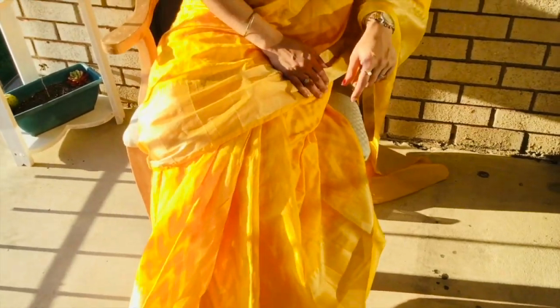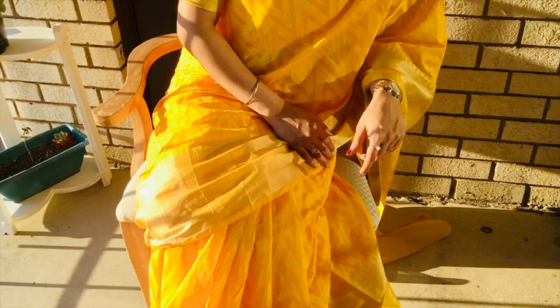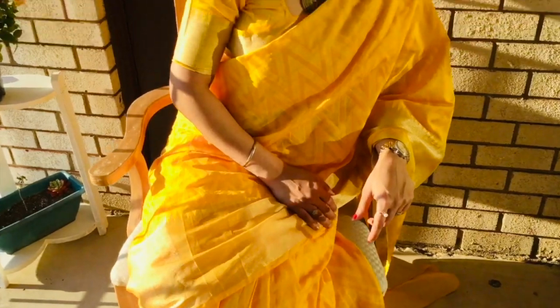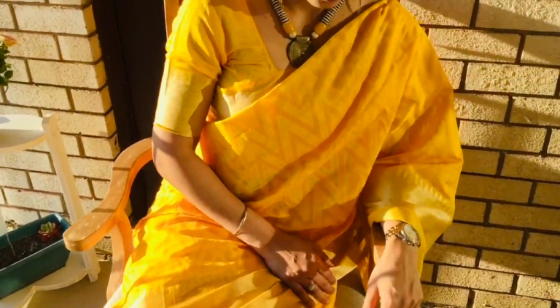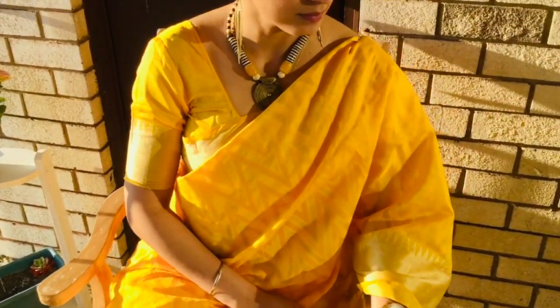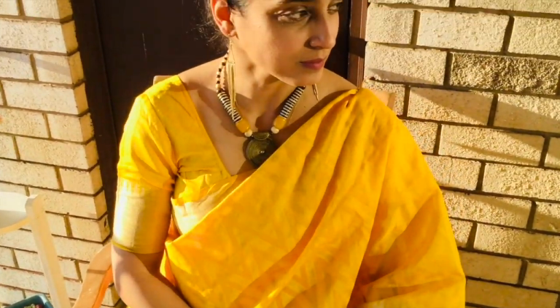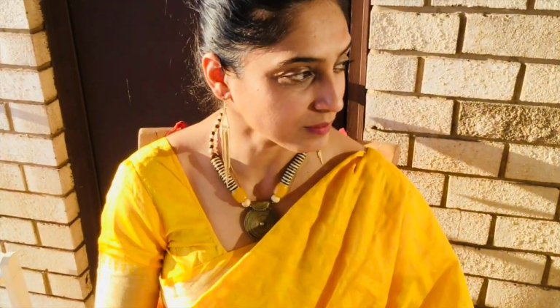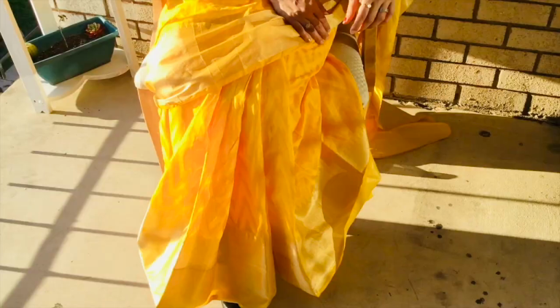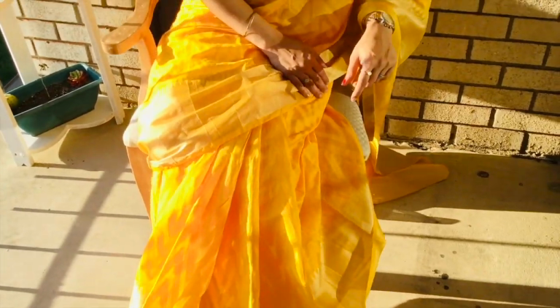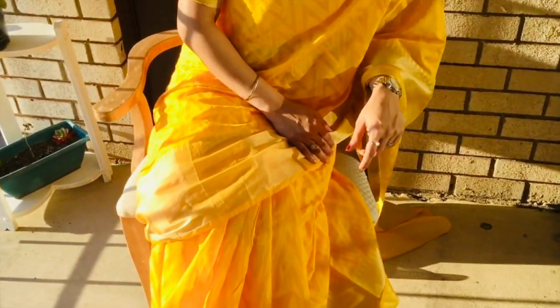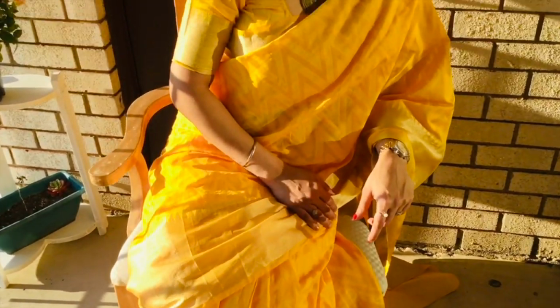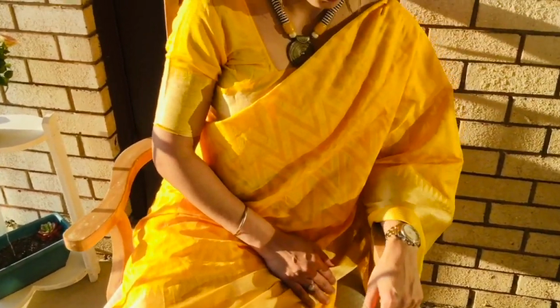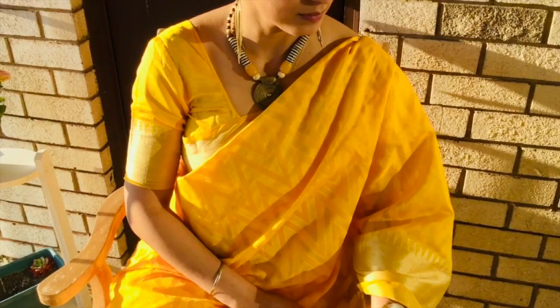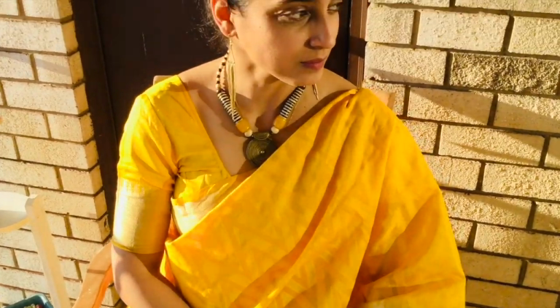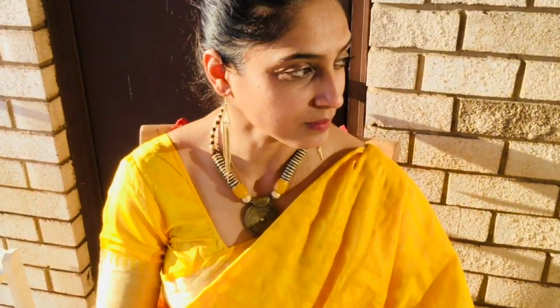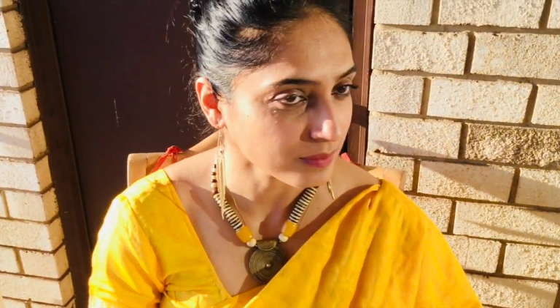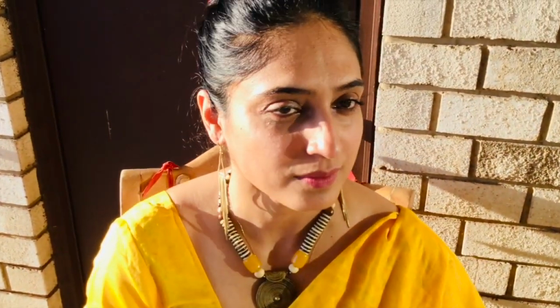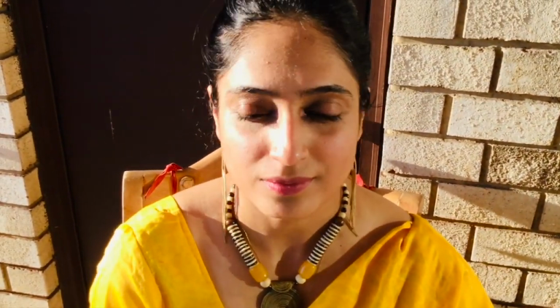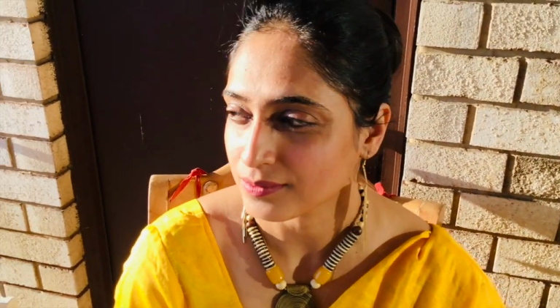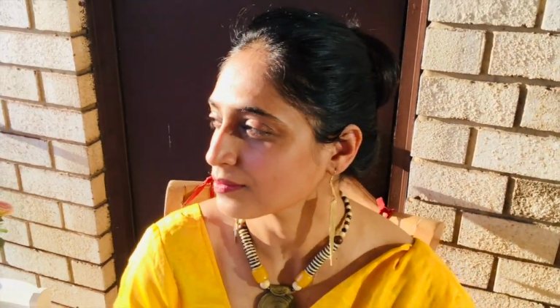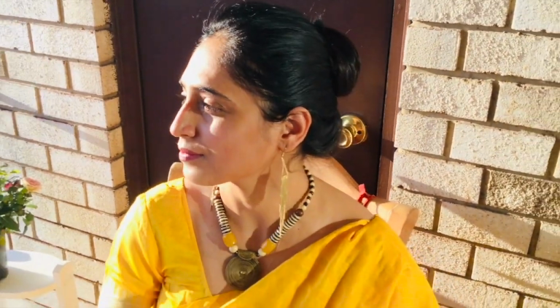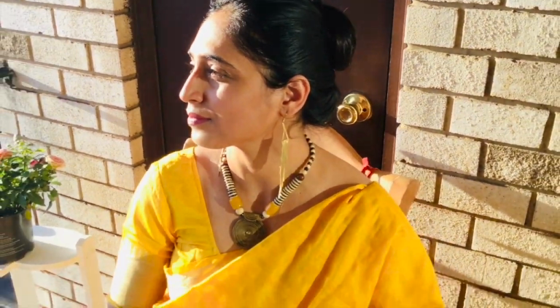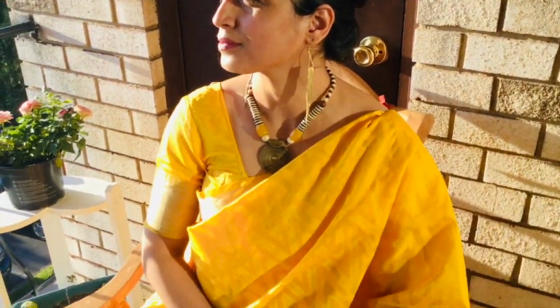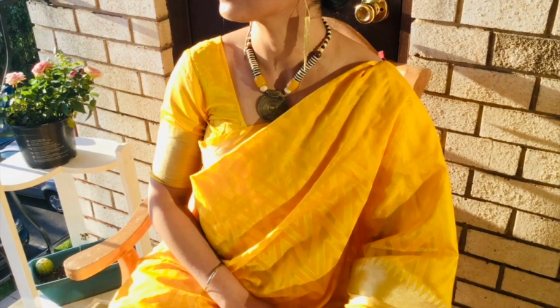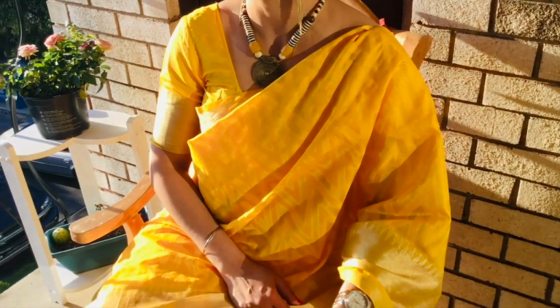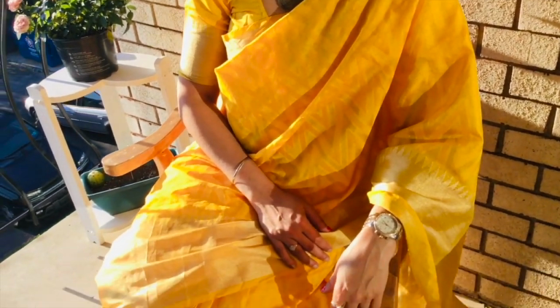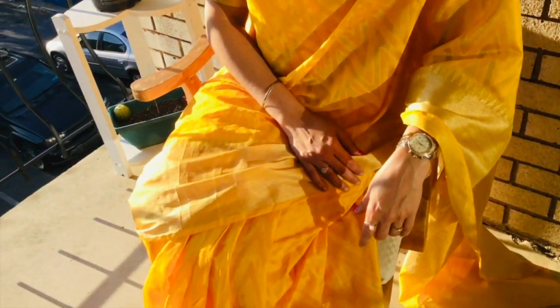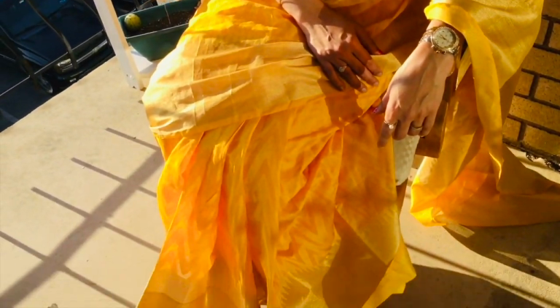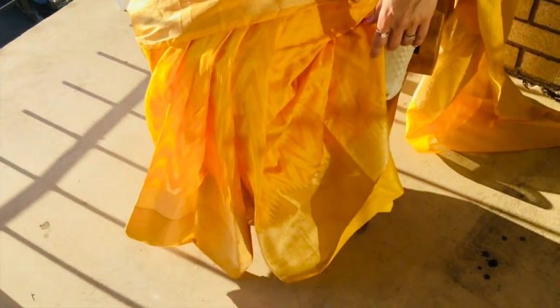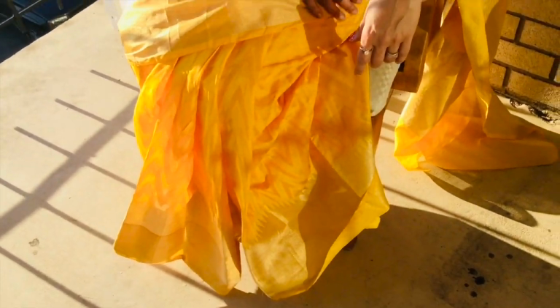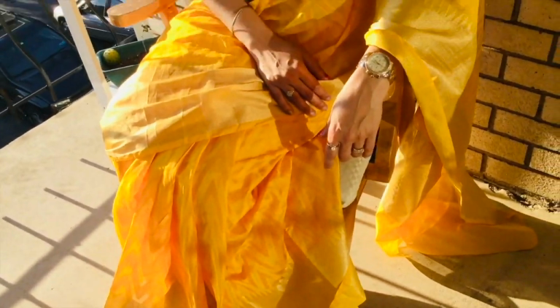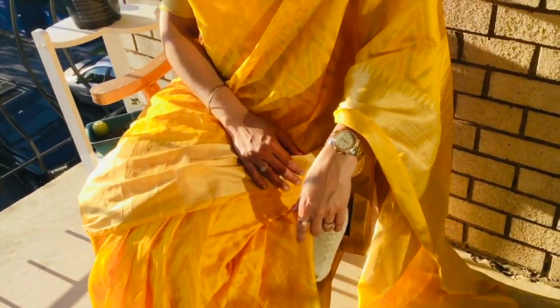This look I tried with a cotton-silk saree which has a little golden tinge in it. Since it's summer you may feel hot, so I just tied up my hair and did some experiments with a cool long neckpiece and earrings.